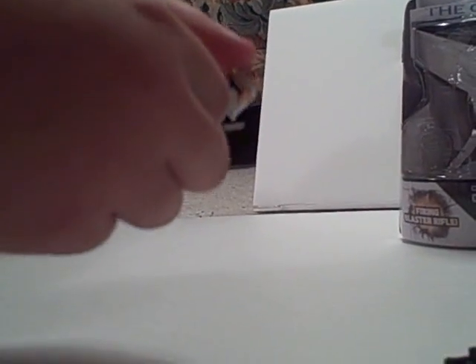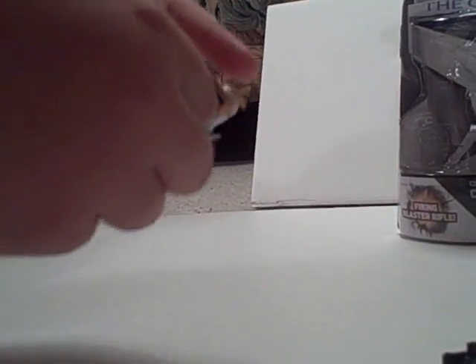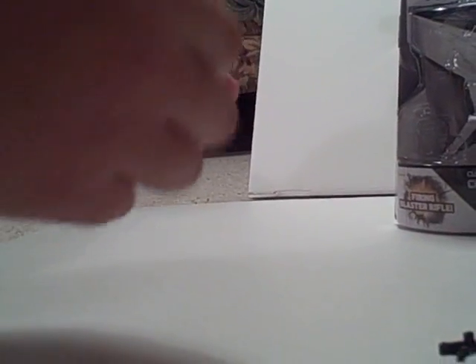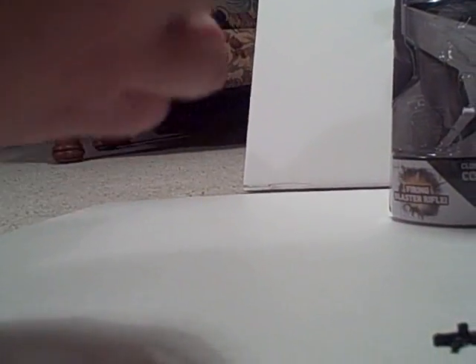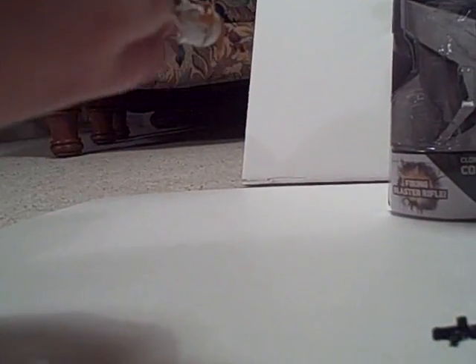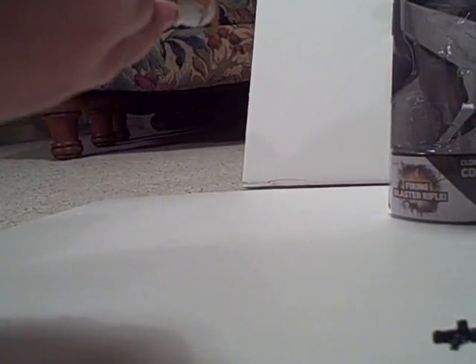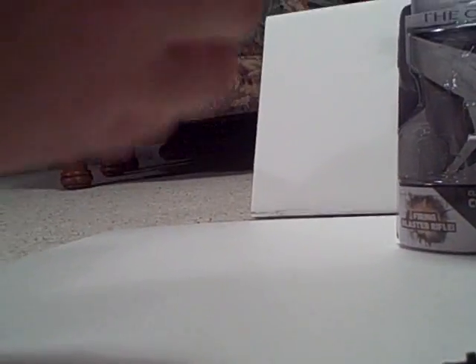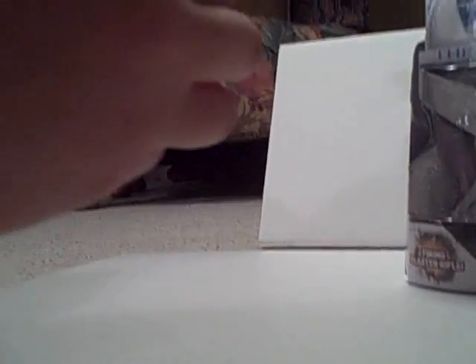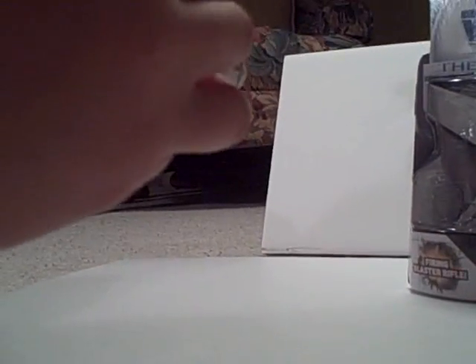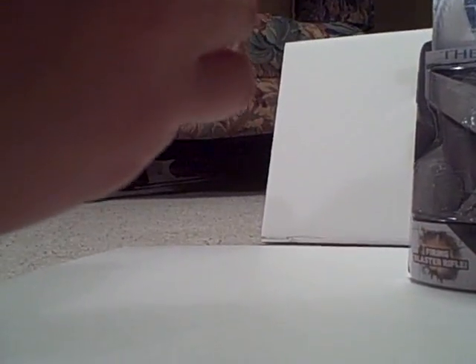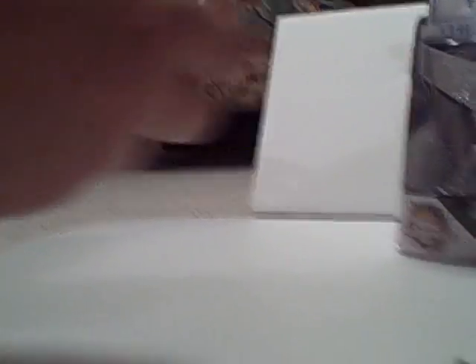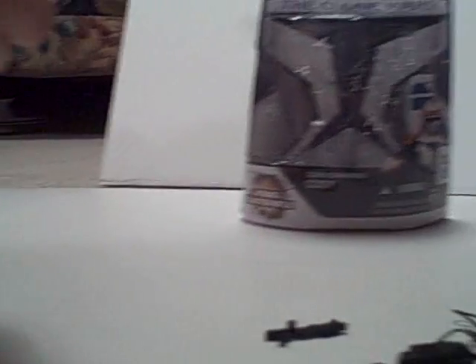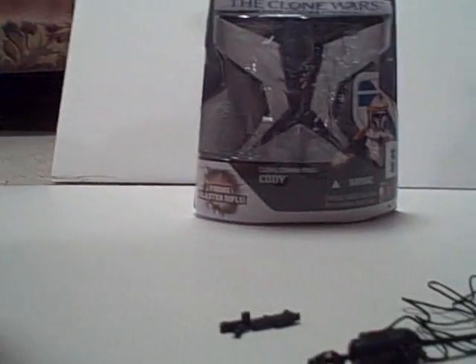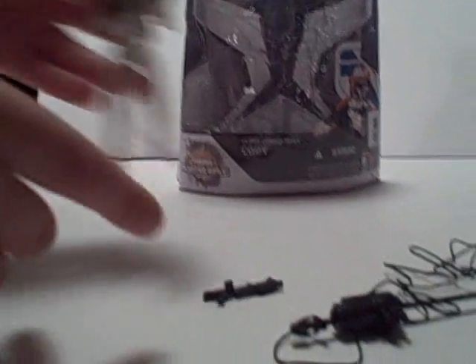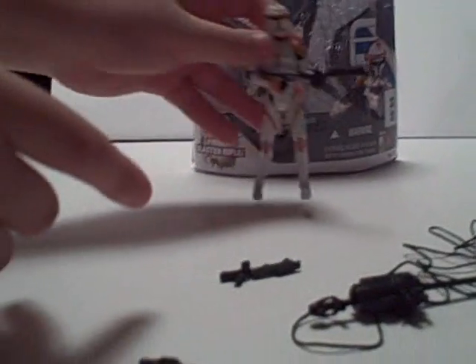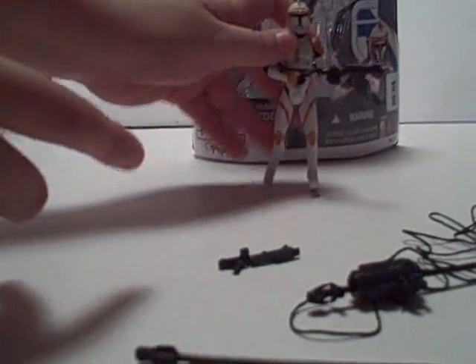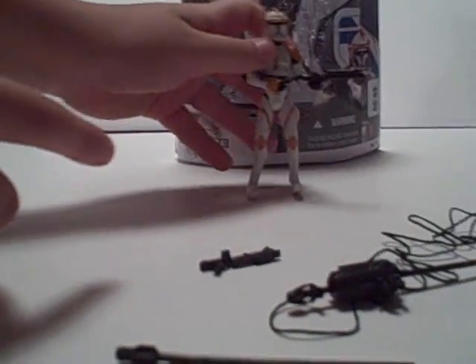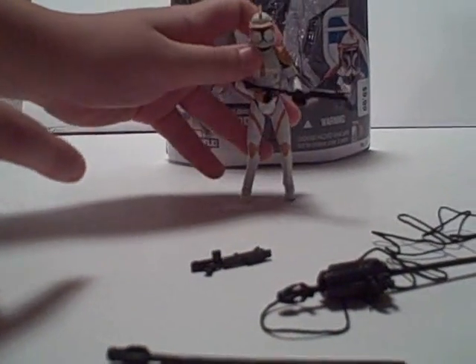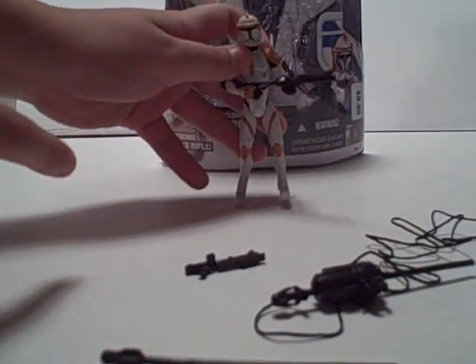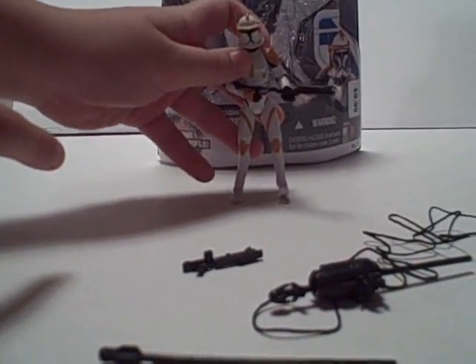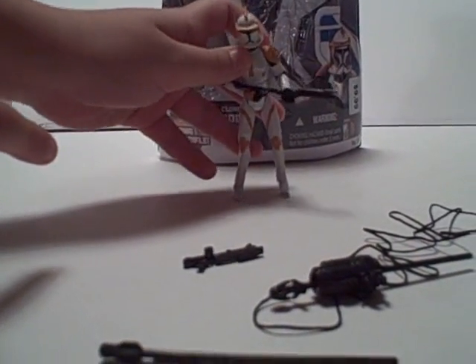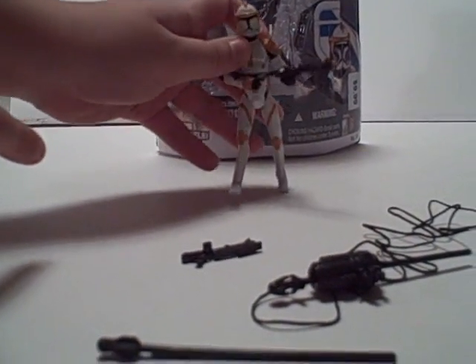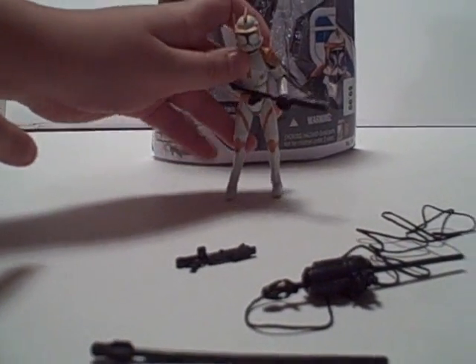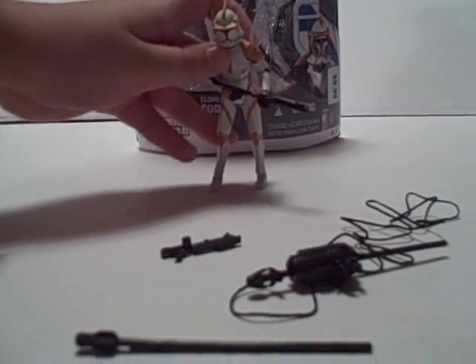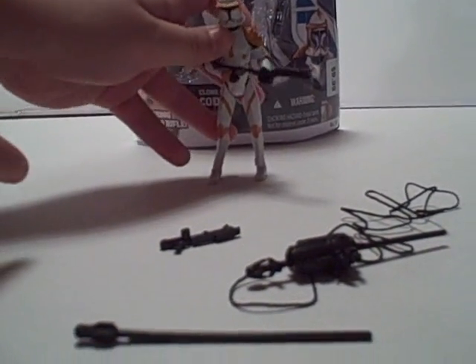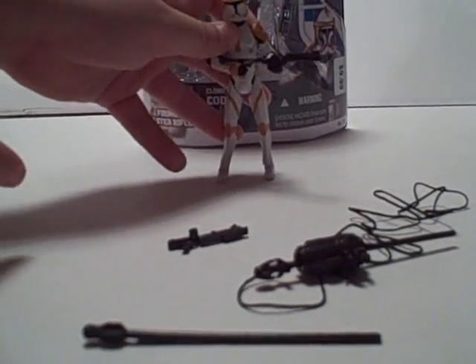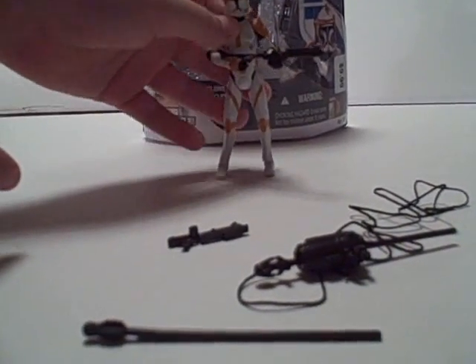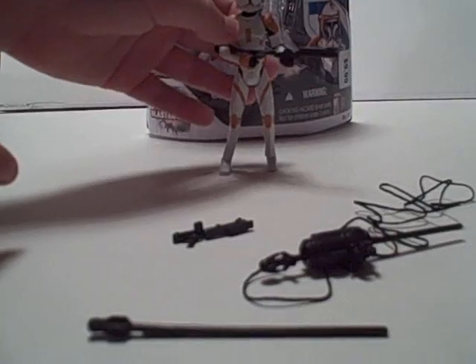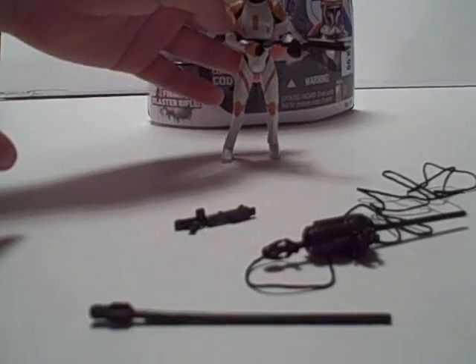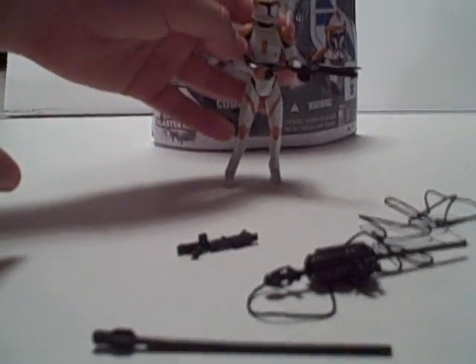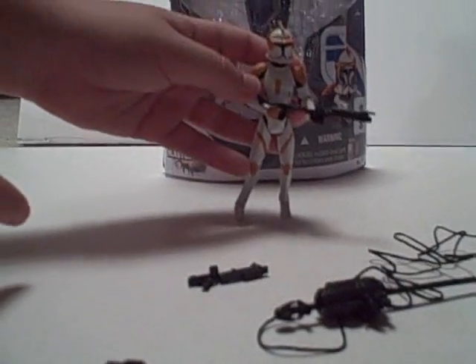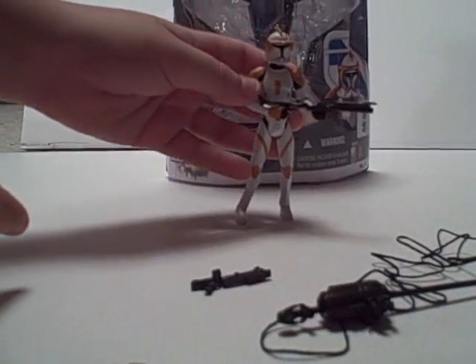He is my fourth or fifth Clone Wars figure. So I have Captain Rex, a Clone Trooper, a 501st Clone Trooper, and a Battle Droid.